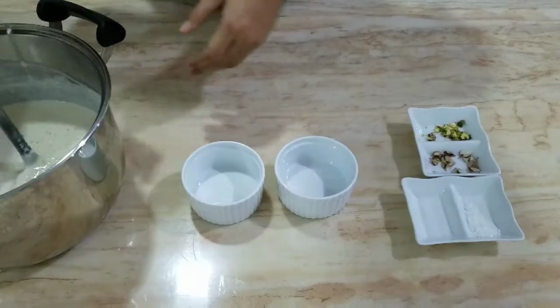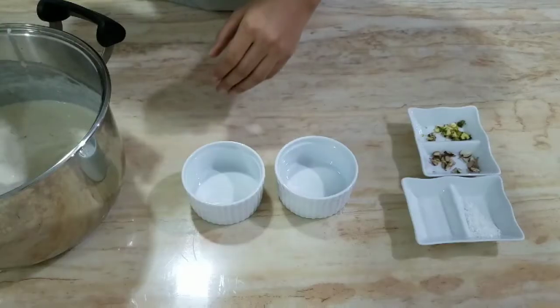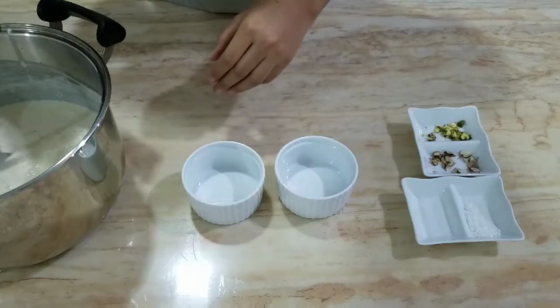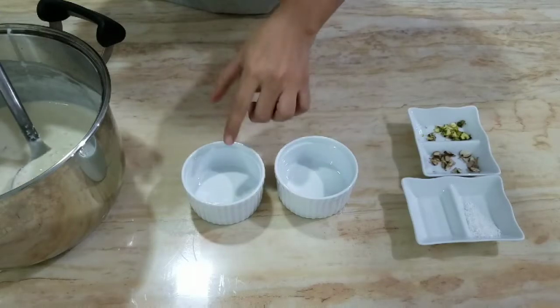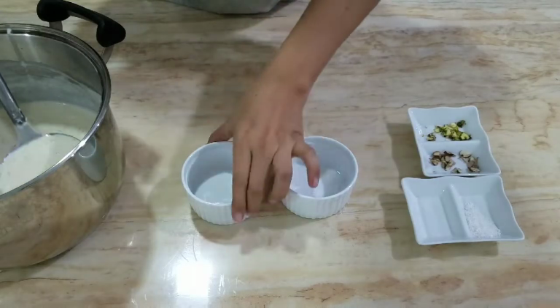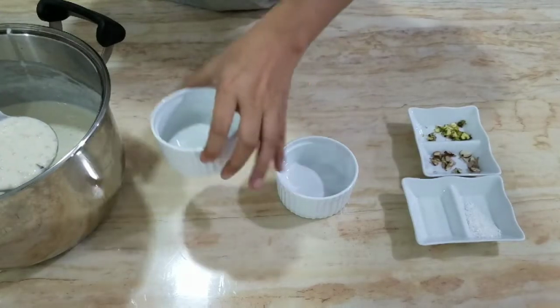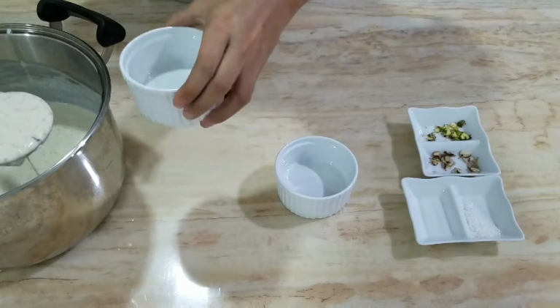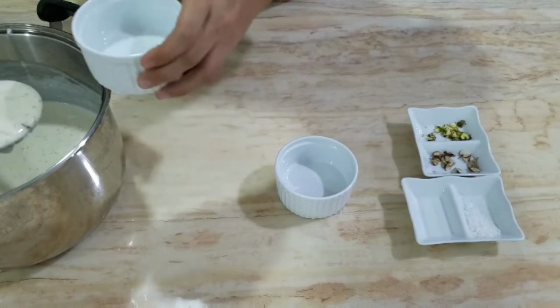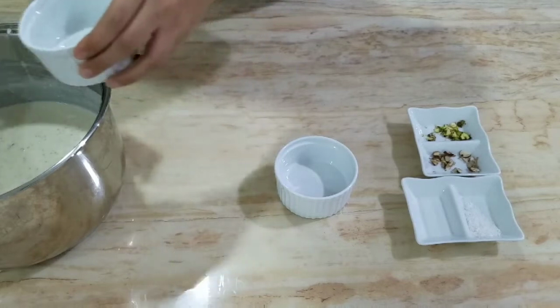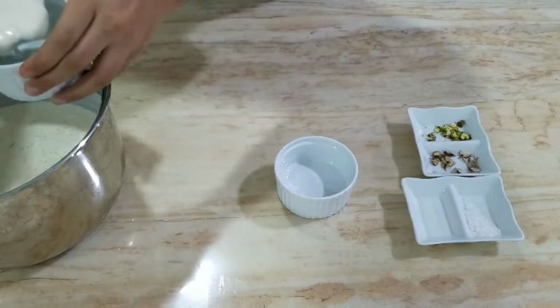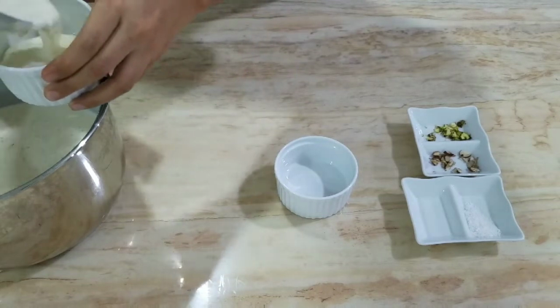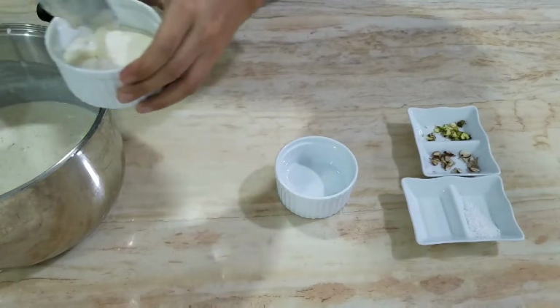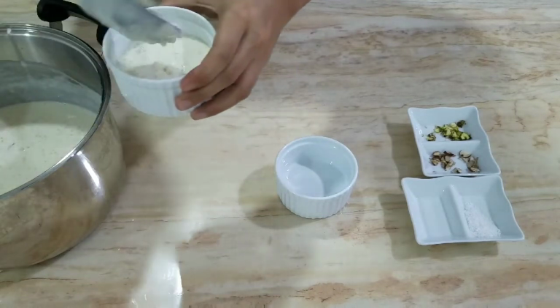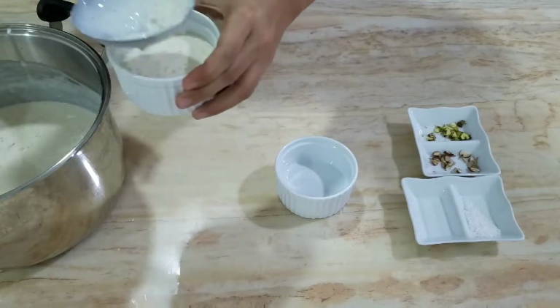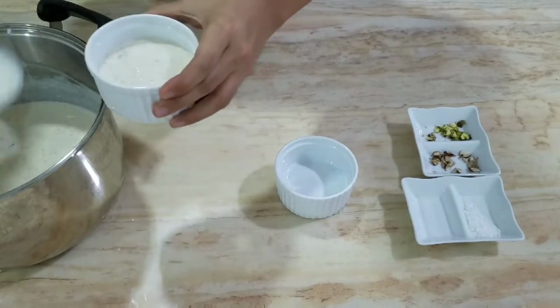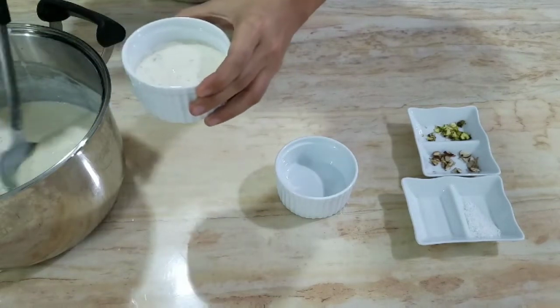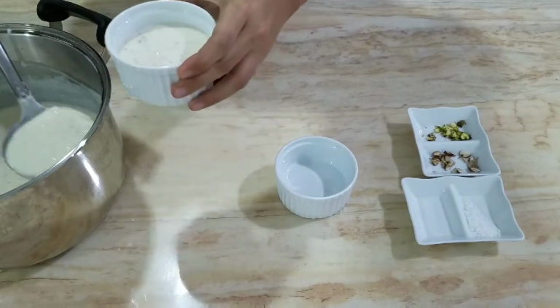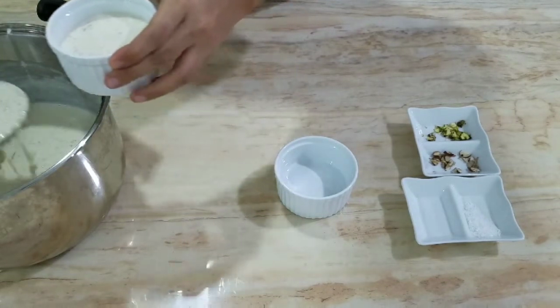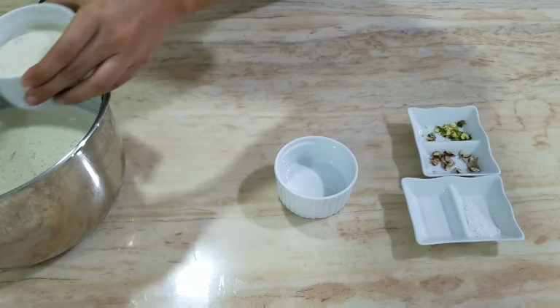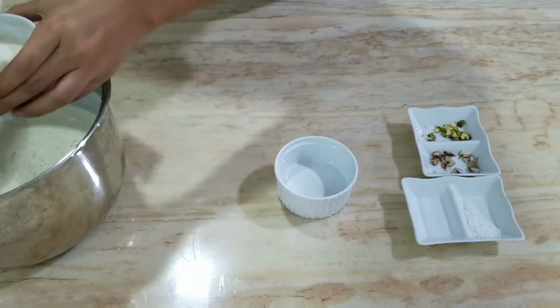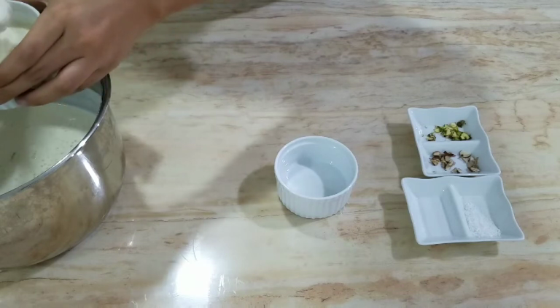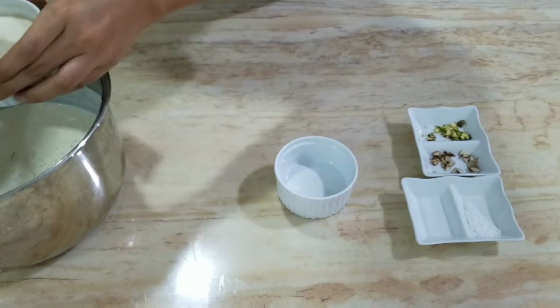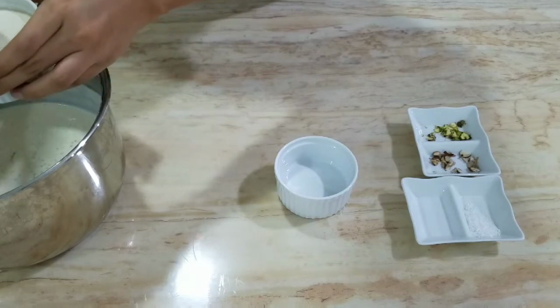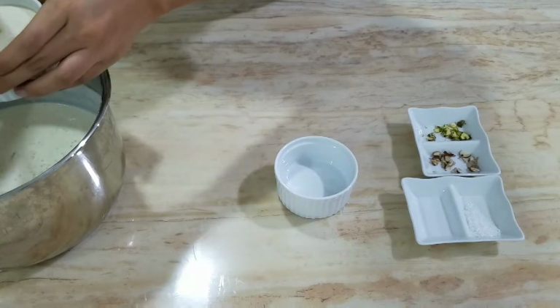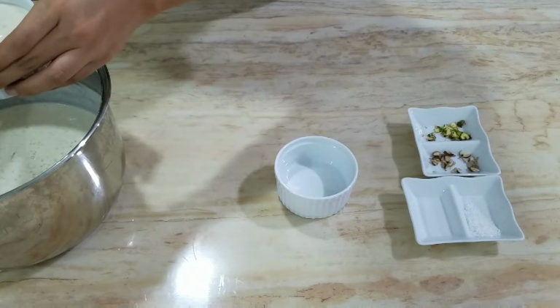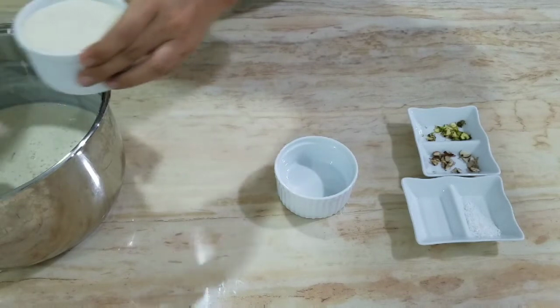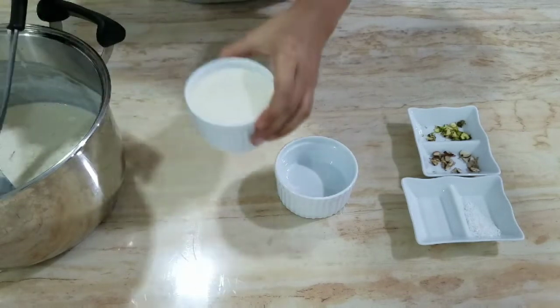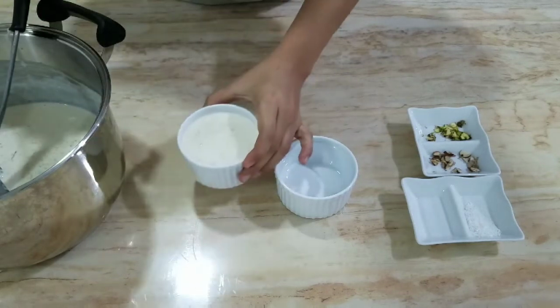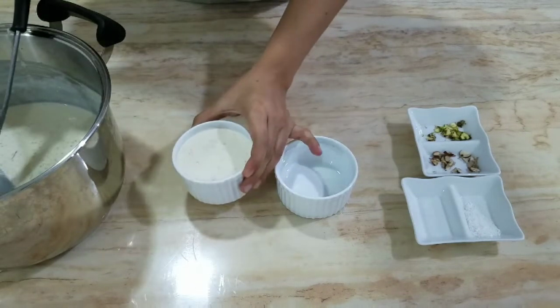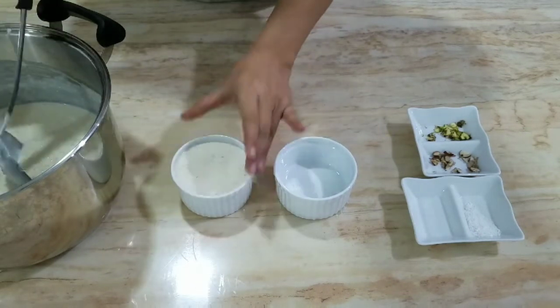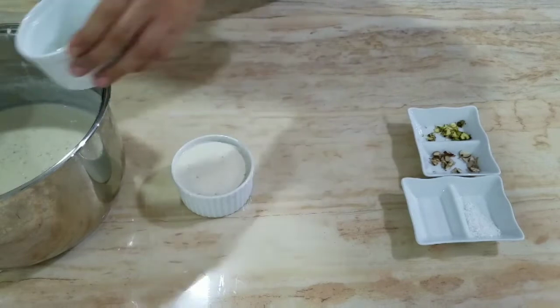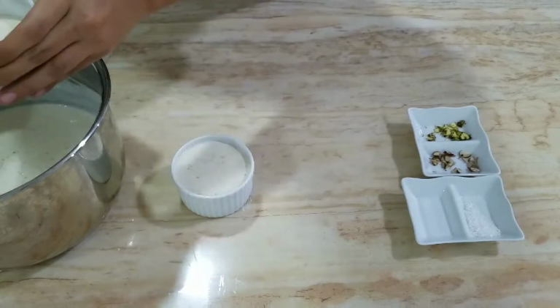Now we will remove it into a bowl. You can also put it in the fridge. You can preserve it in the fridge and serve it chilled.